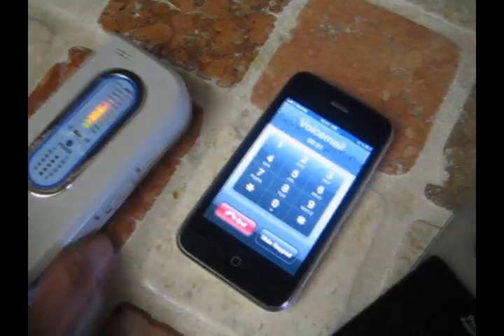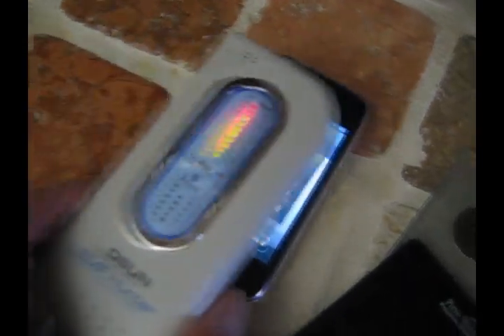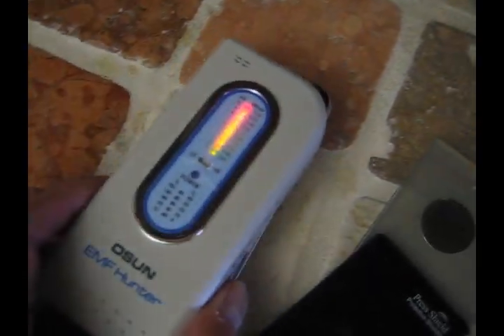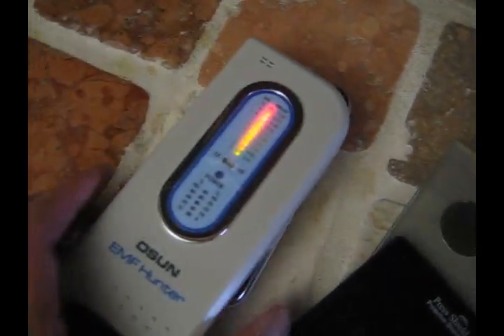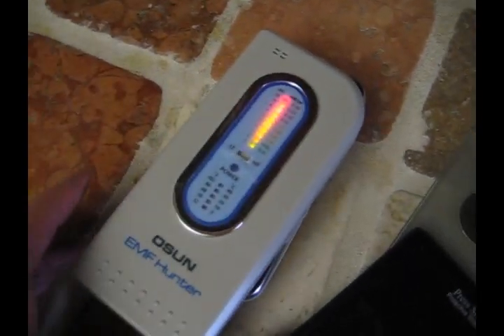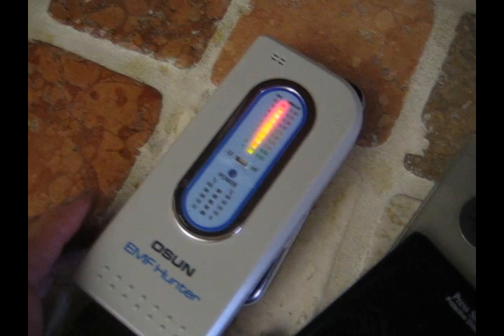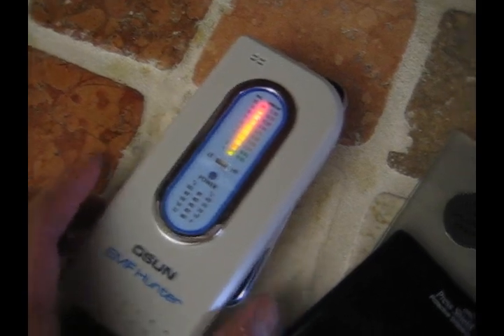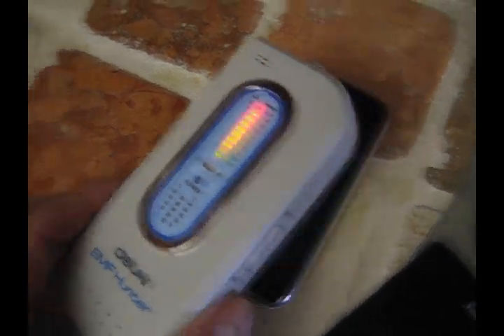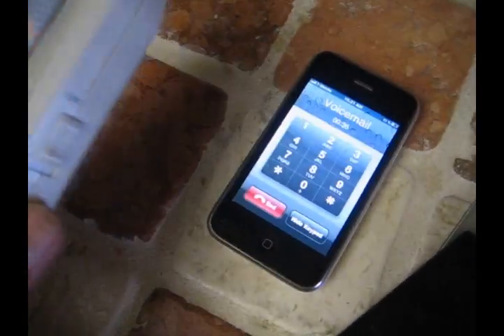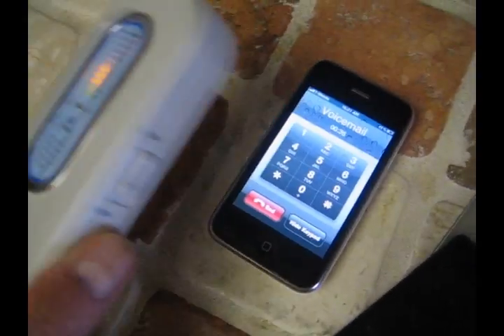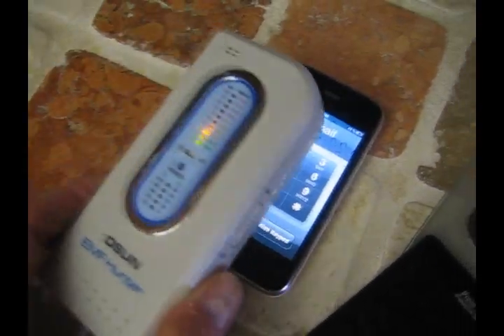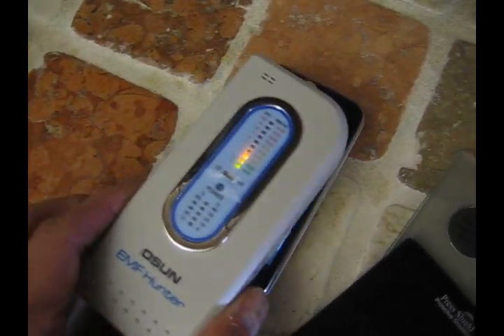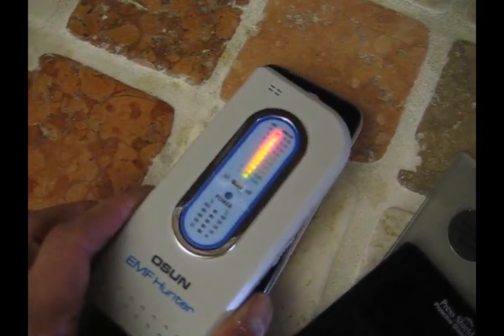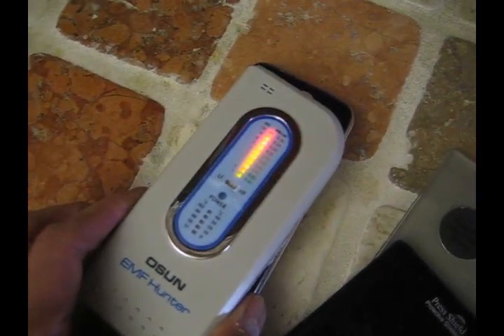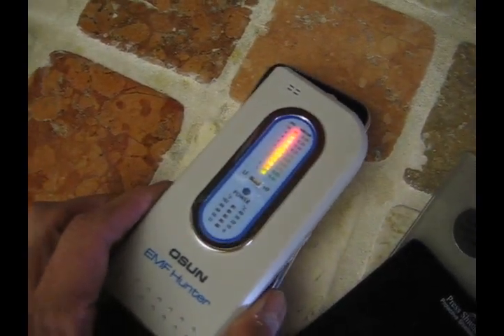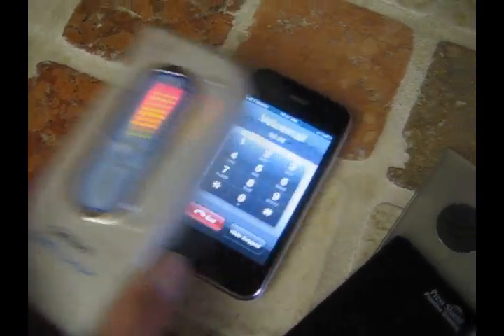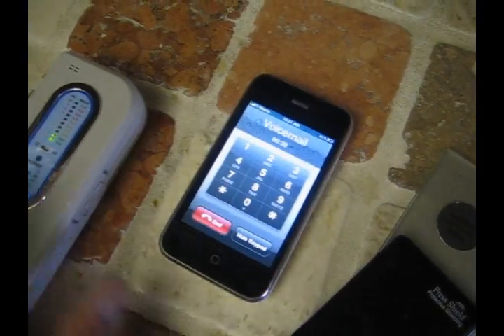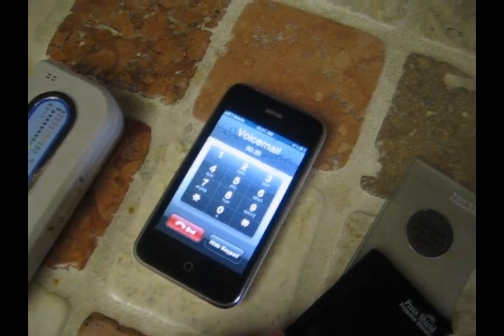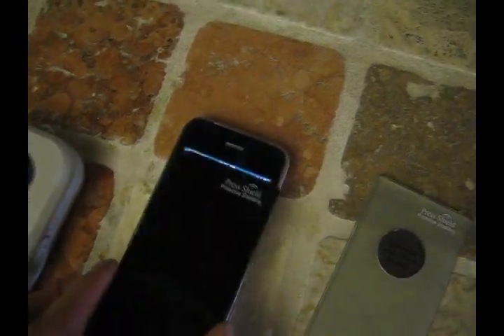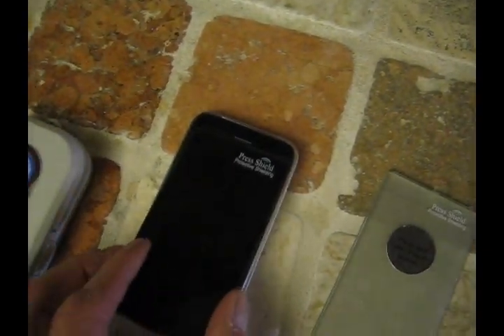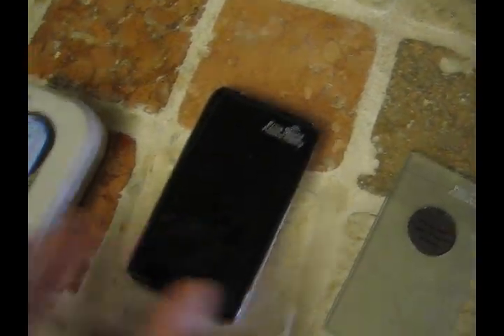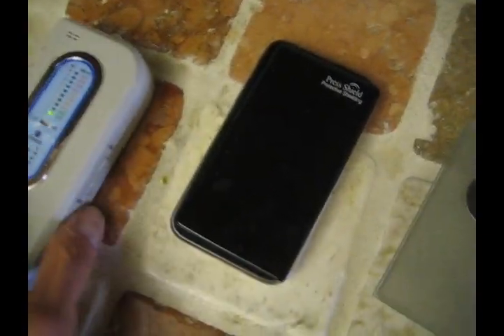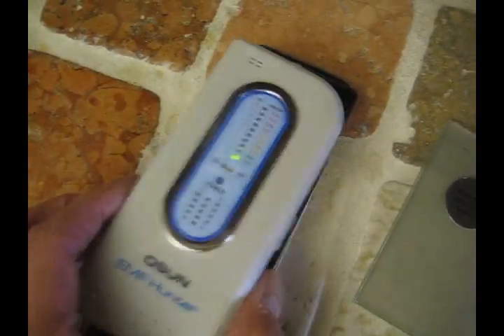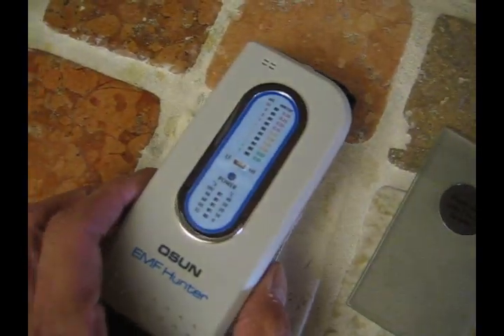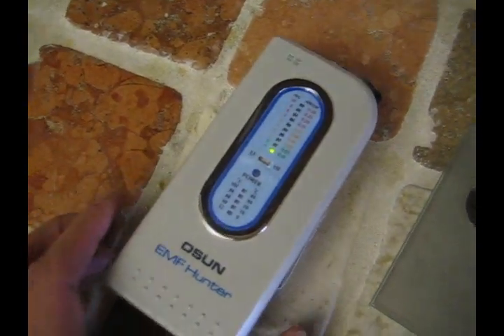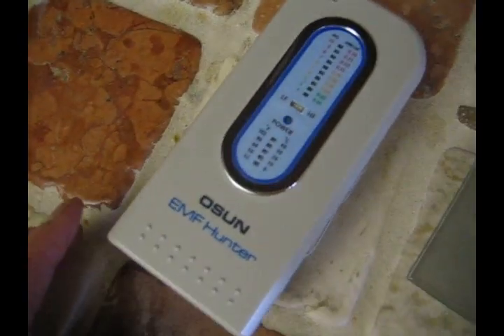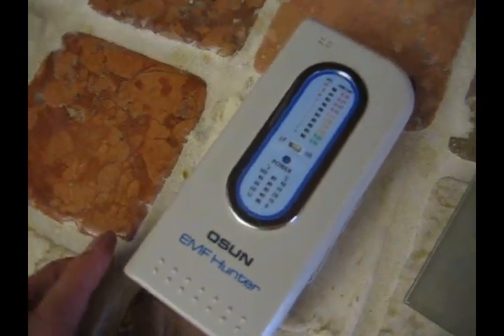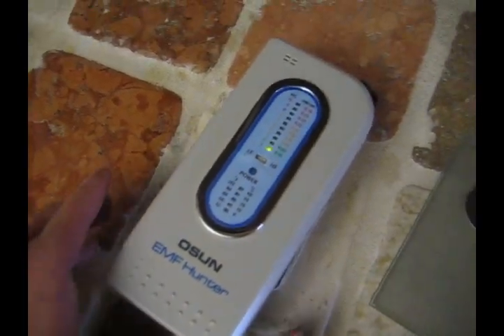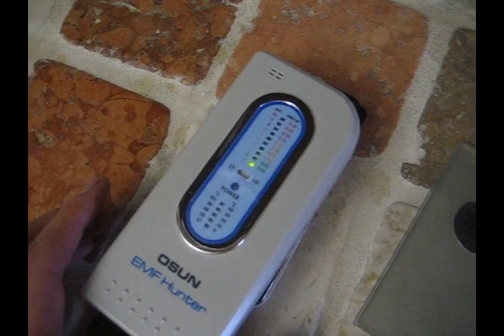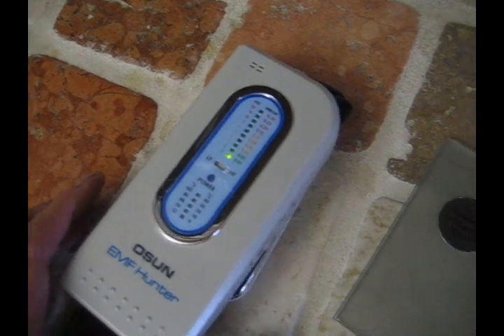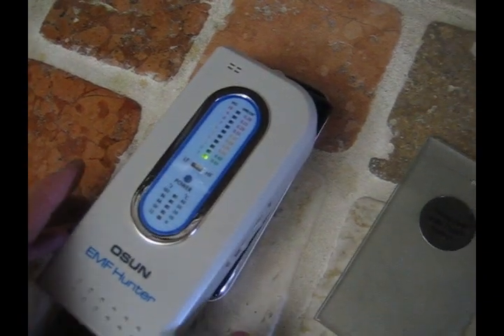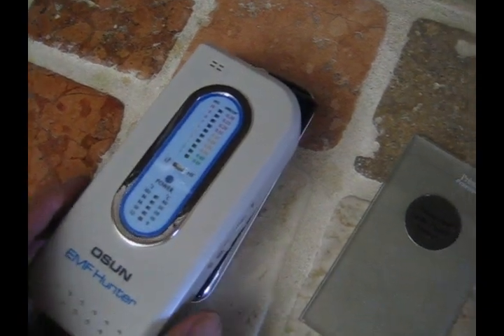We remove the PressShield so it's an unprotected phone — strong signal. Not a great idea. PressShield over your phone — looks like it's a pretty good idea. It's blocking that signal.